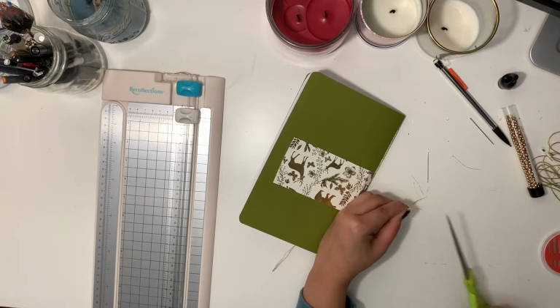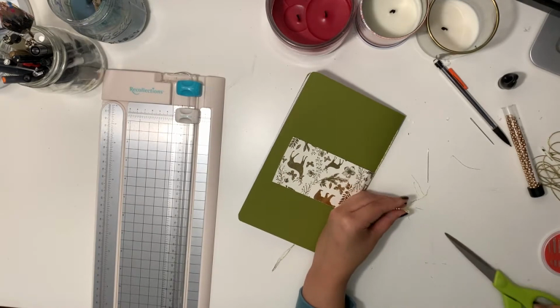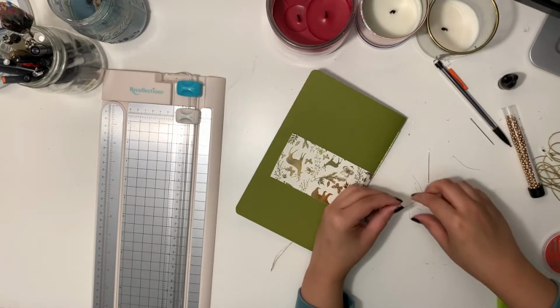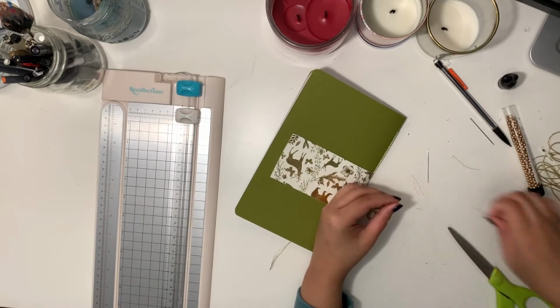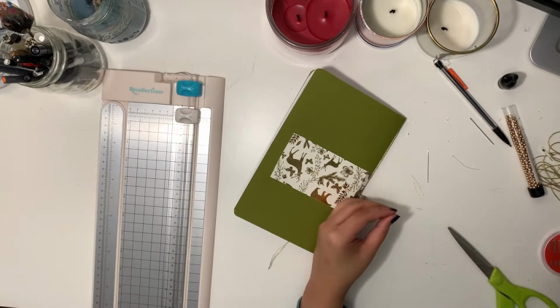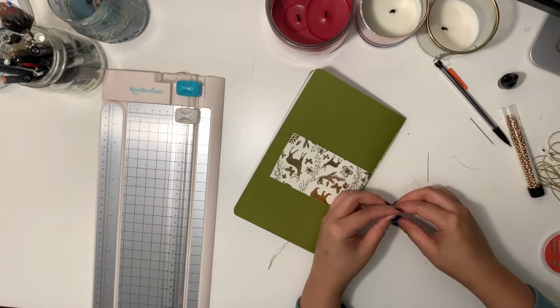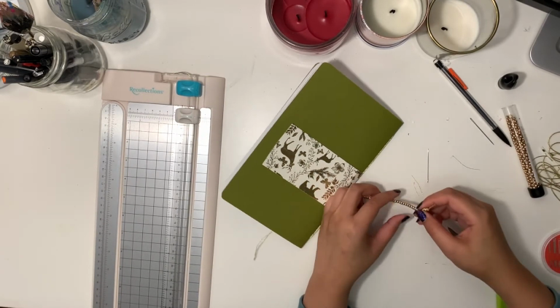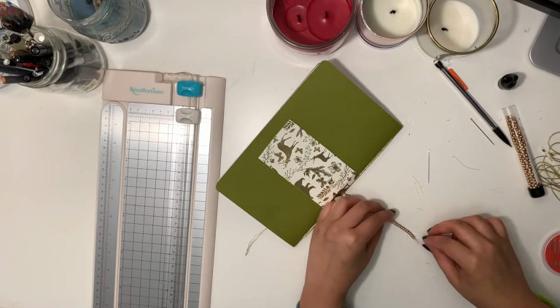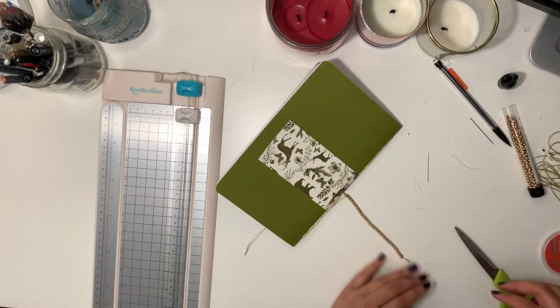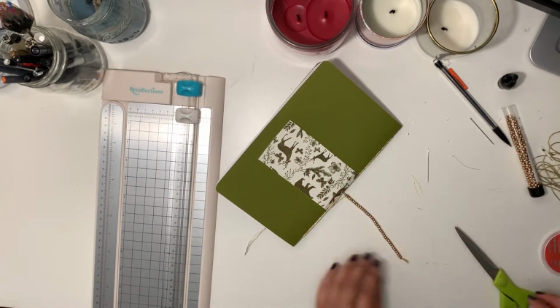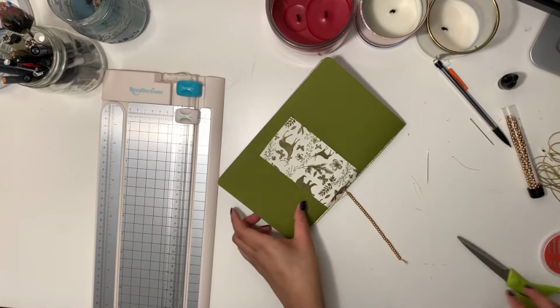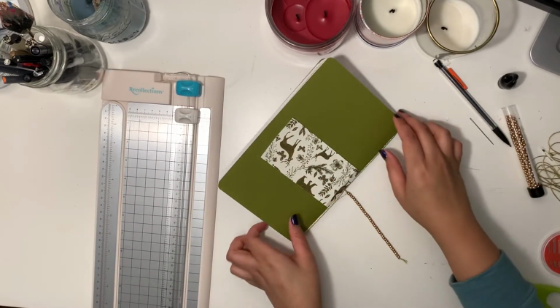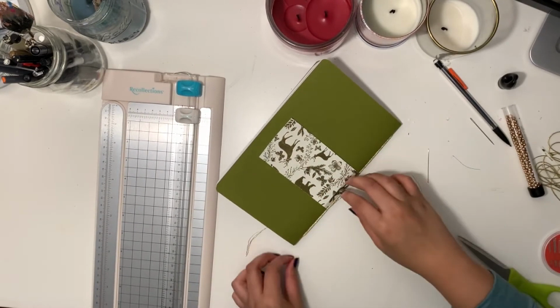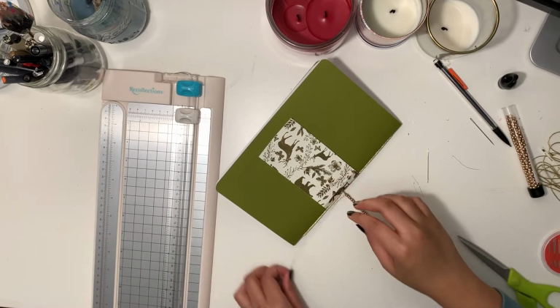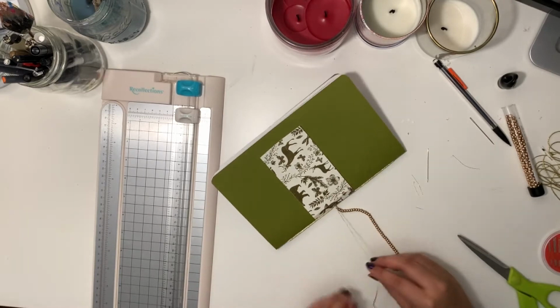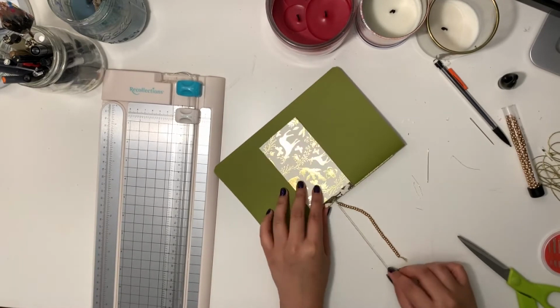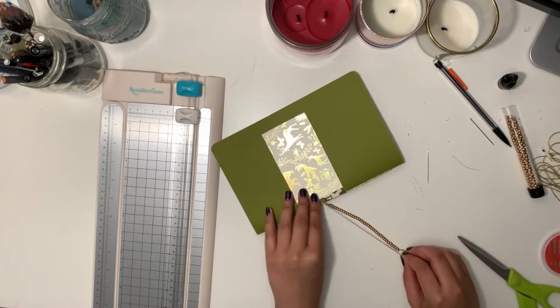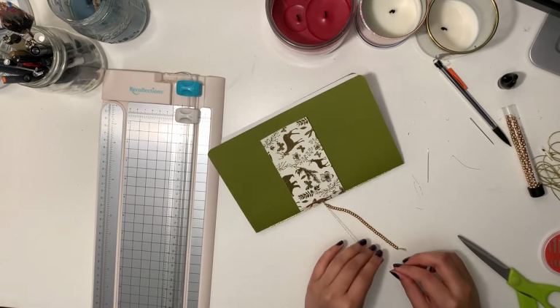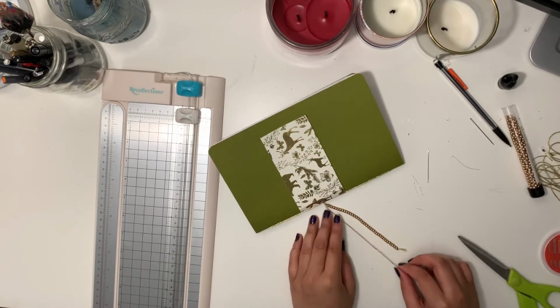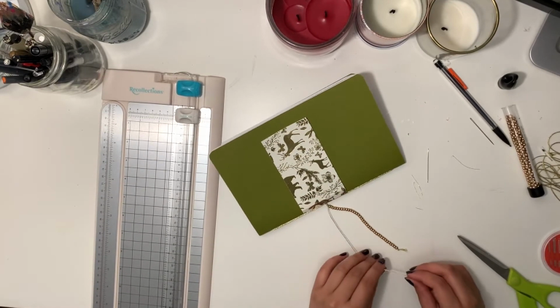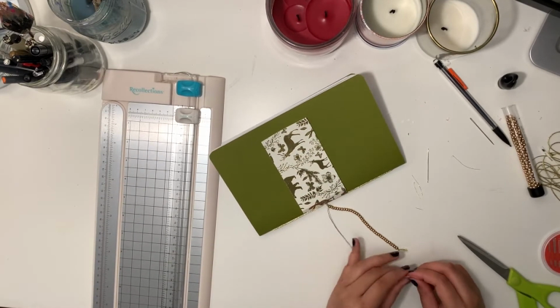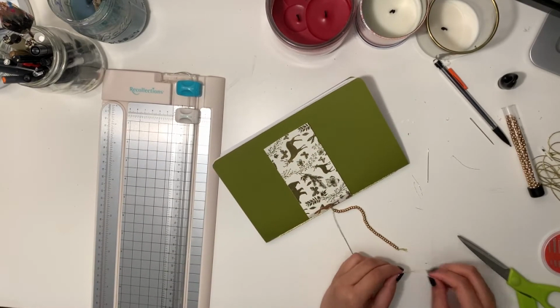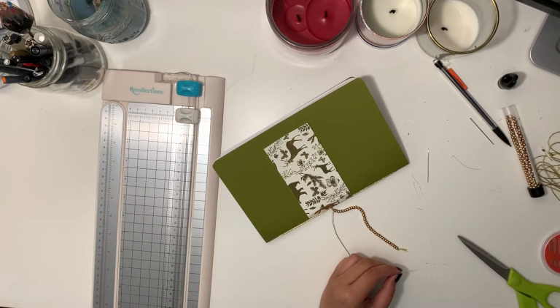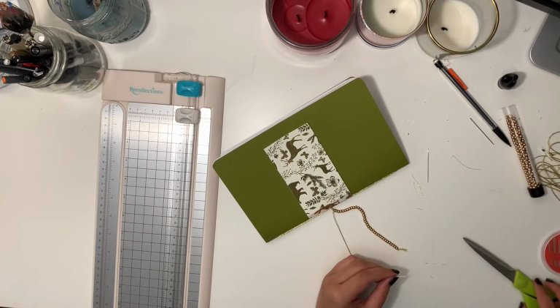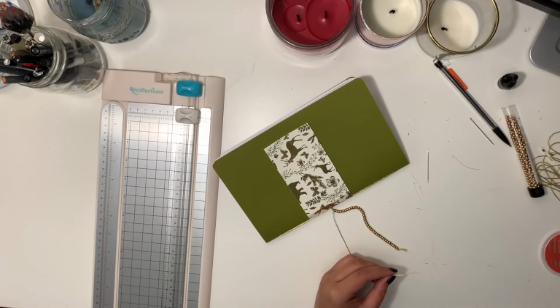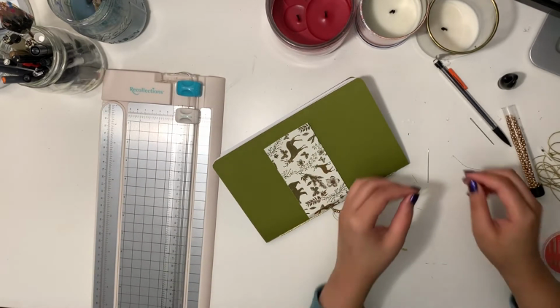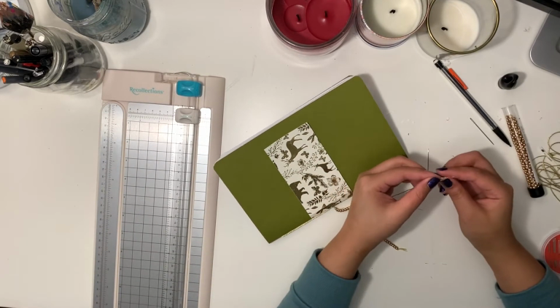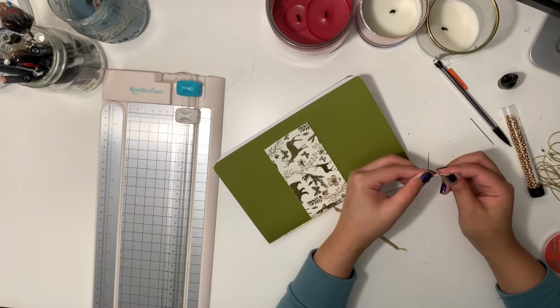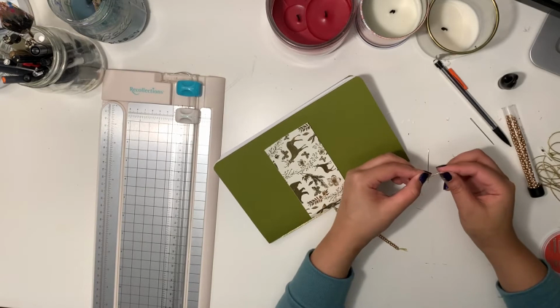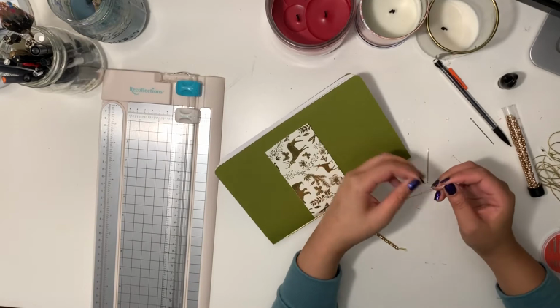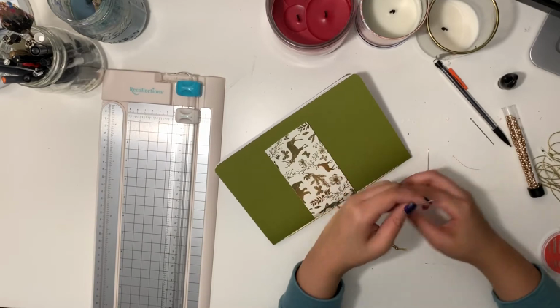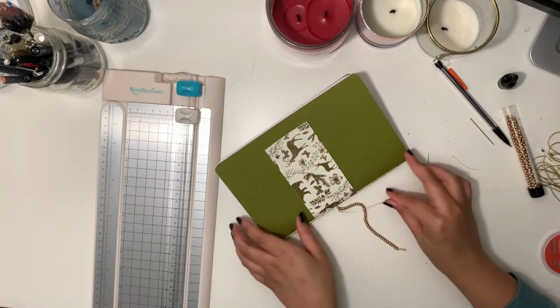This part is totally optional, but I've split my string here to have two strands of beads. But again, this is your notebook, so feel free to decorate it however you would like to.